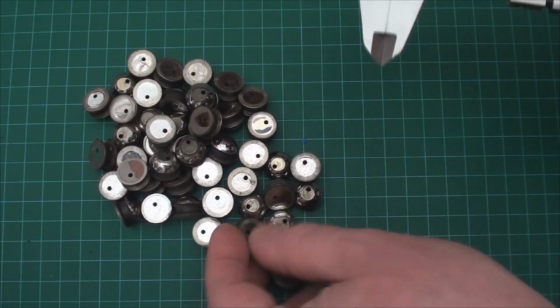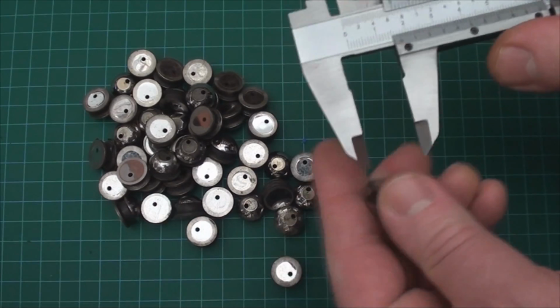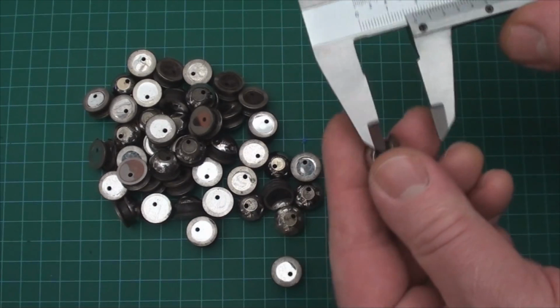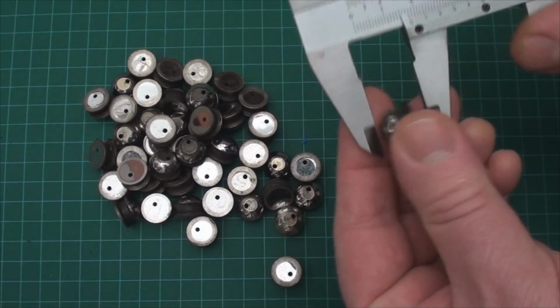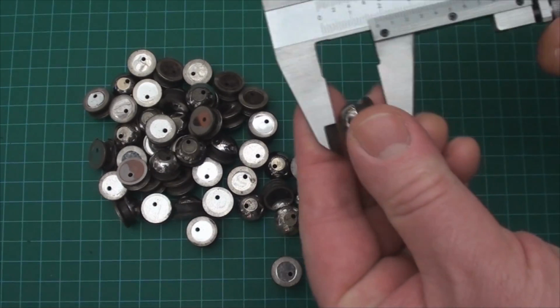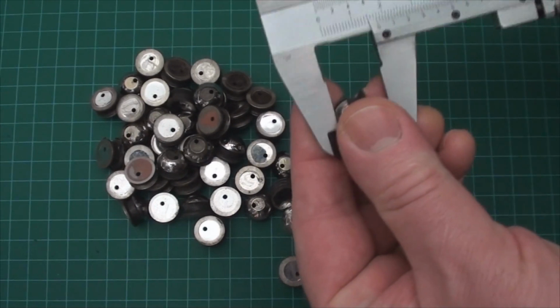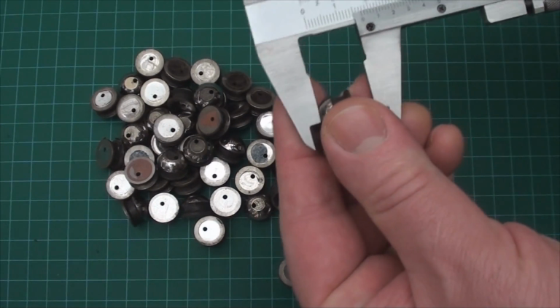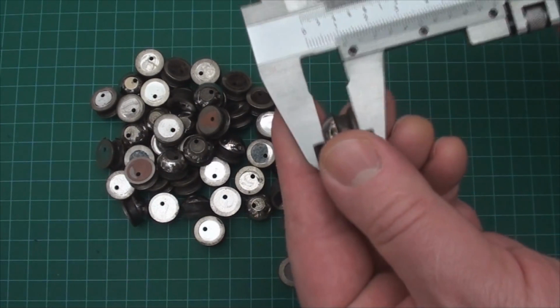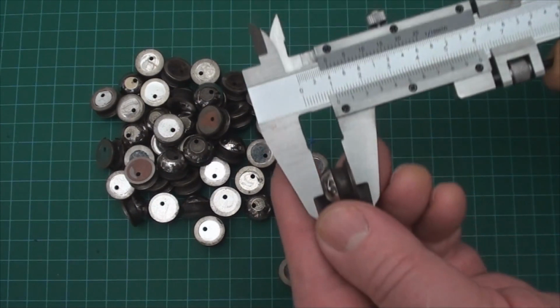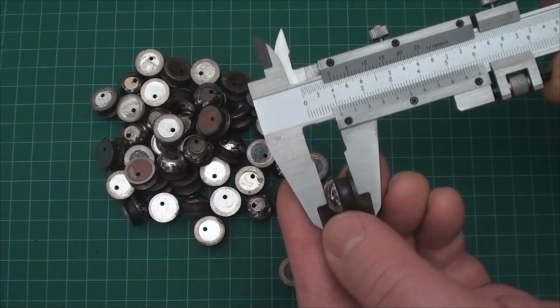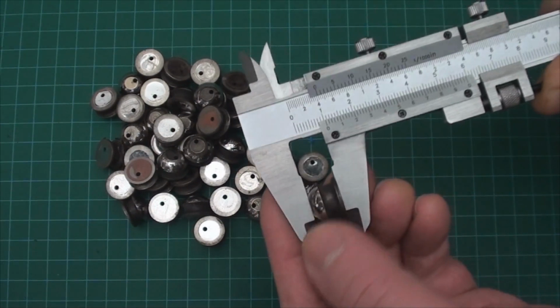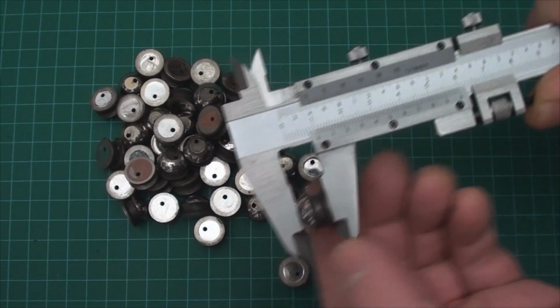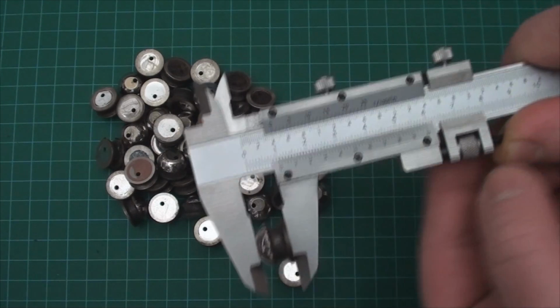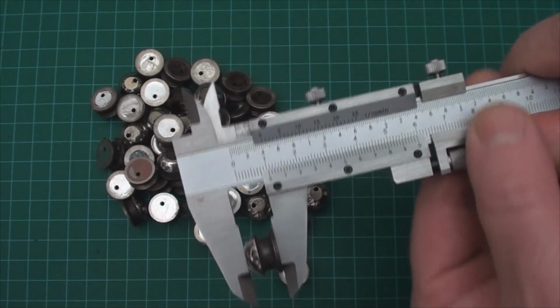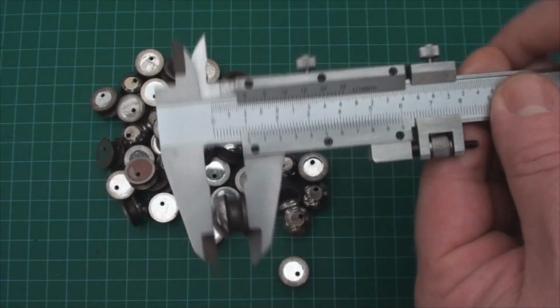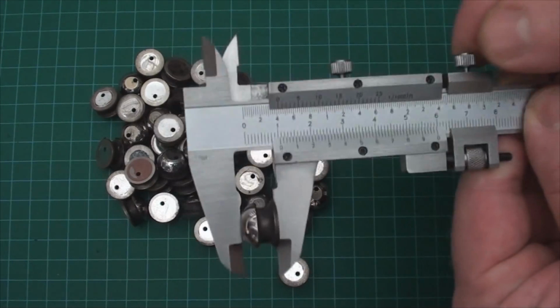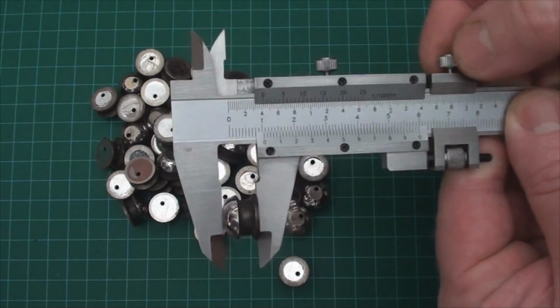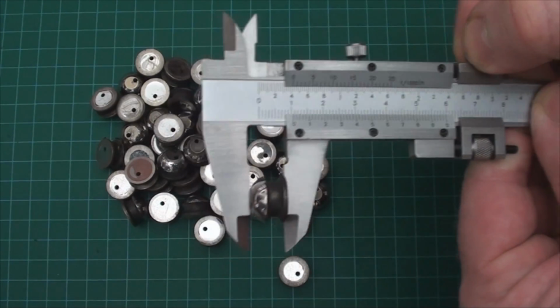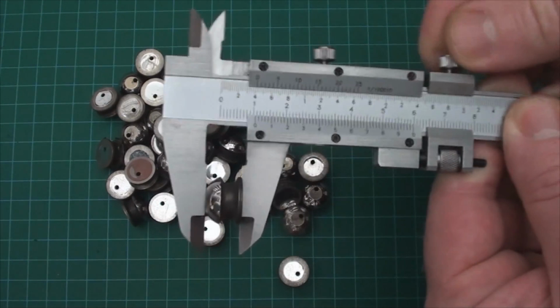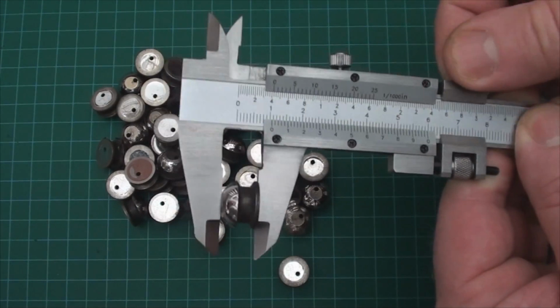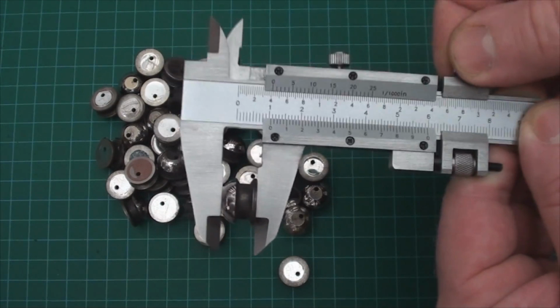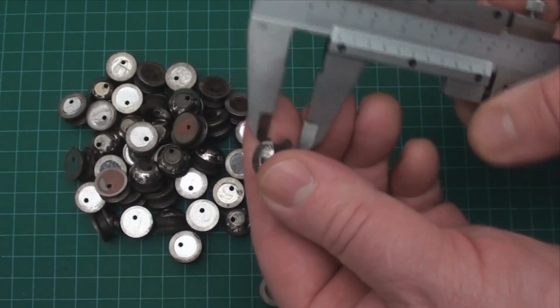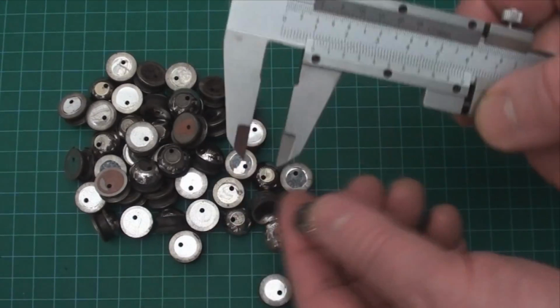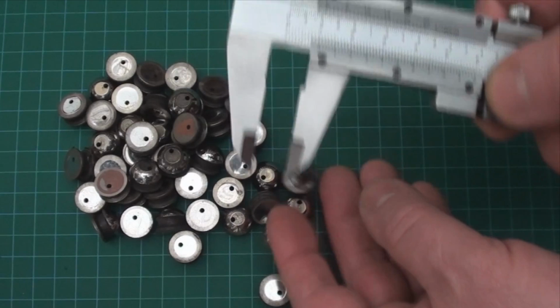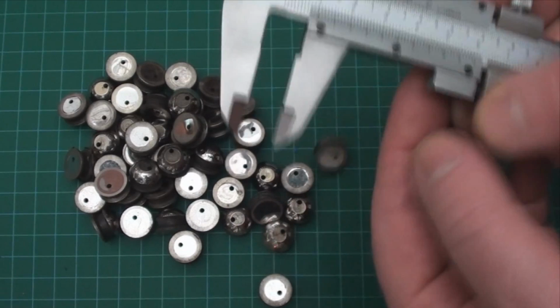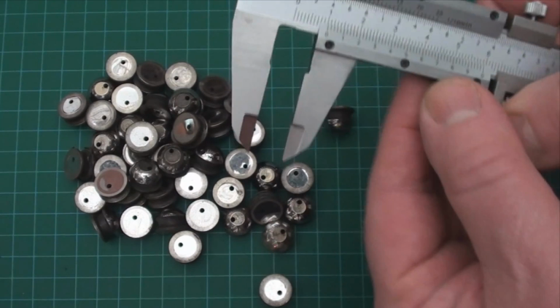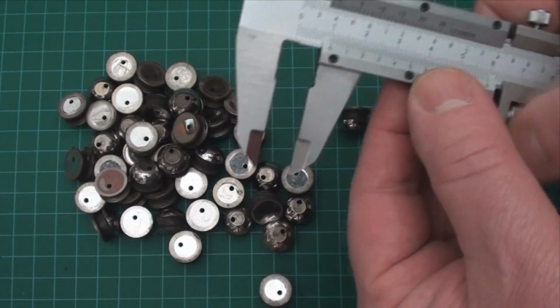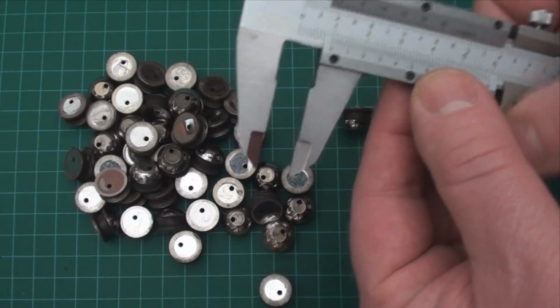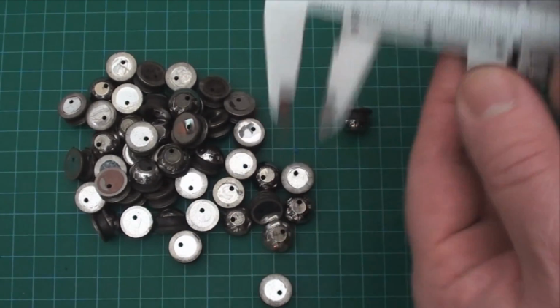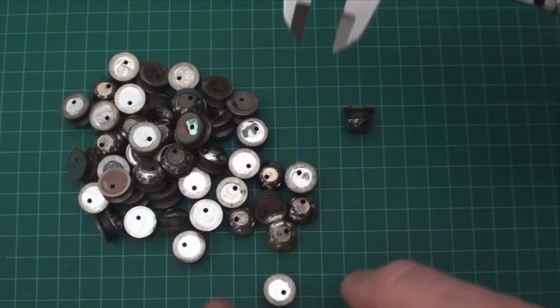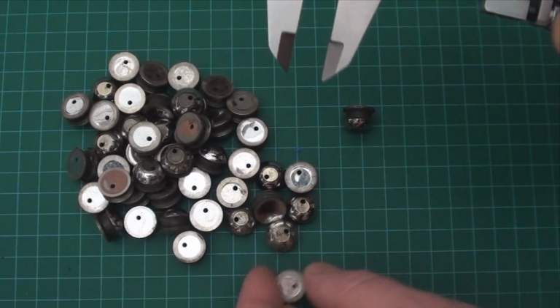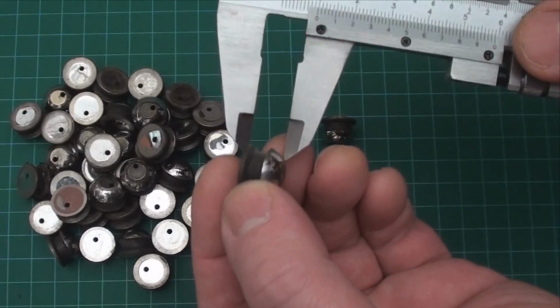Now if you have a lot of nearly identical things to measure, you might find this fine adjustment screw makes the job easier by anchoring at a point that's within reach of the target area — then all you need is the fine adjustments to find each individual measurement.